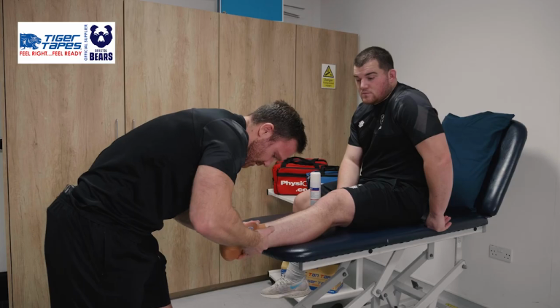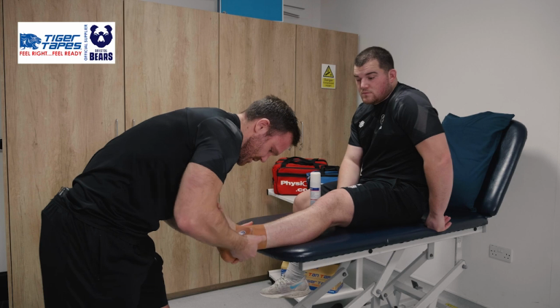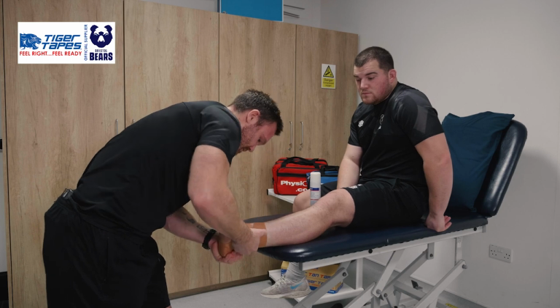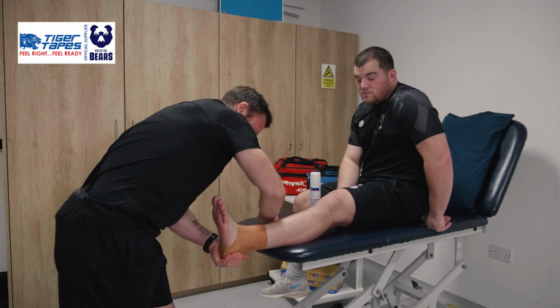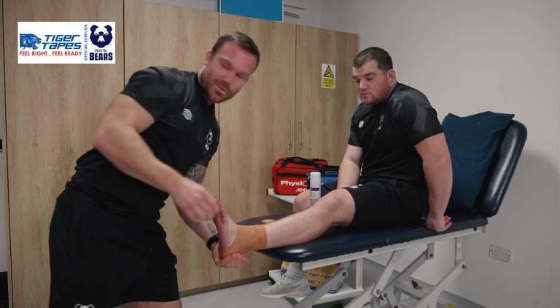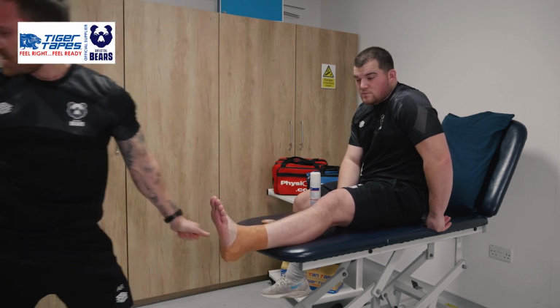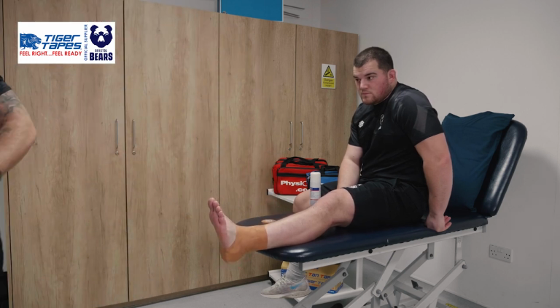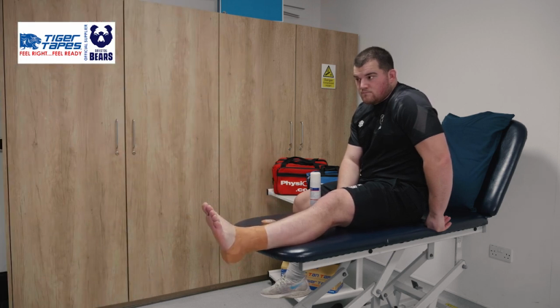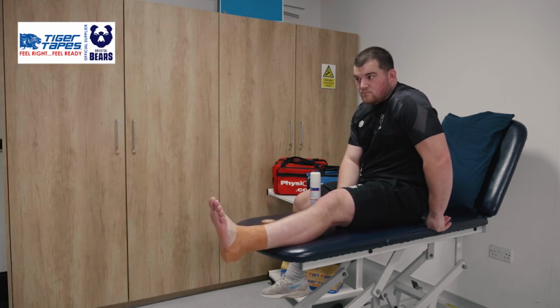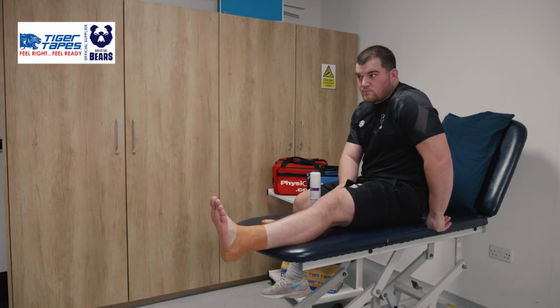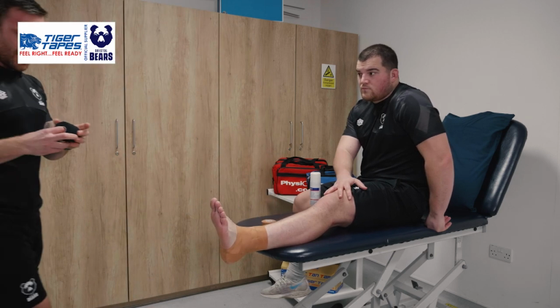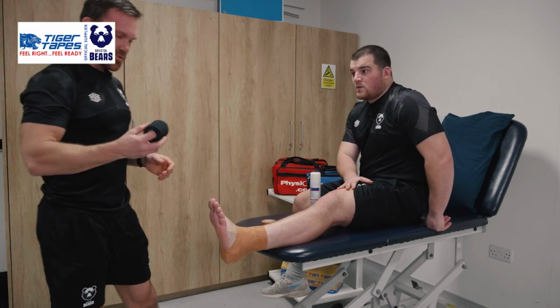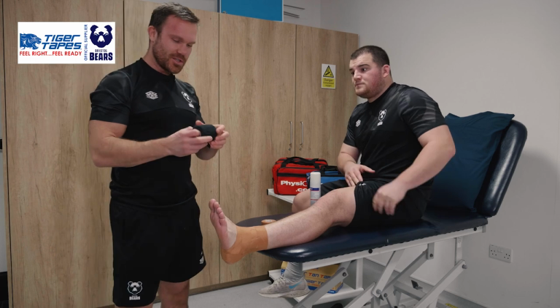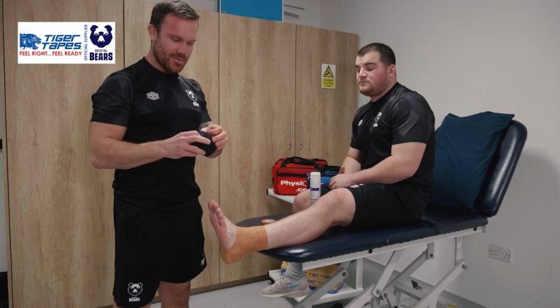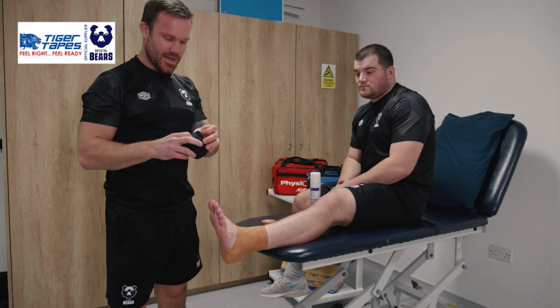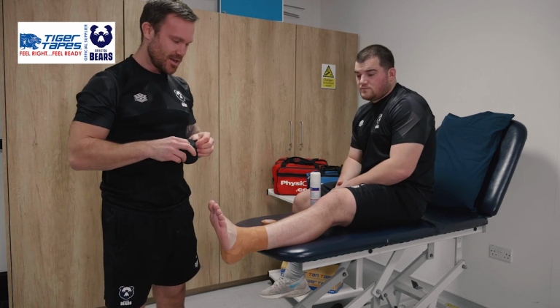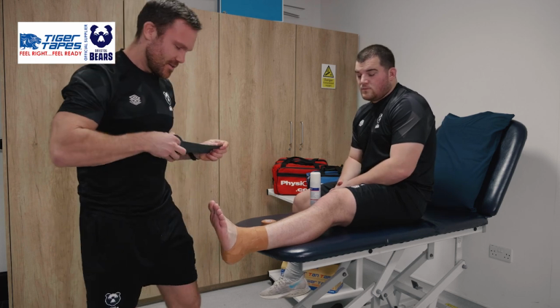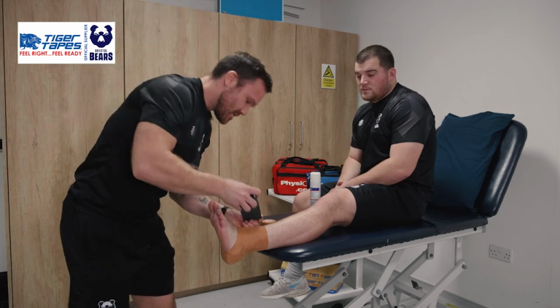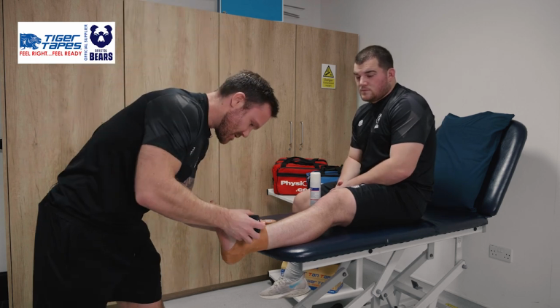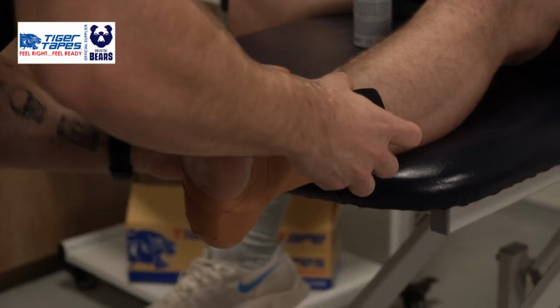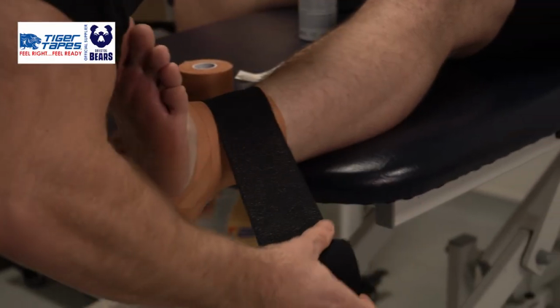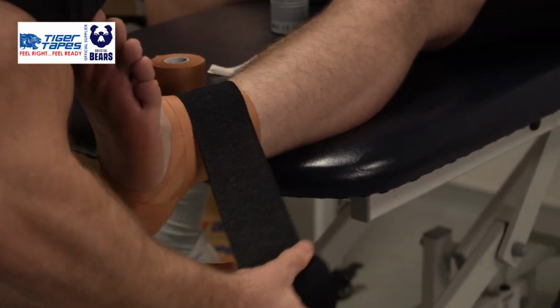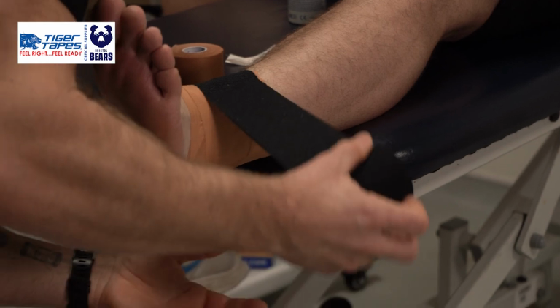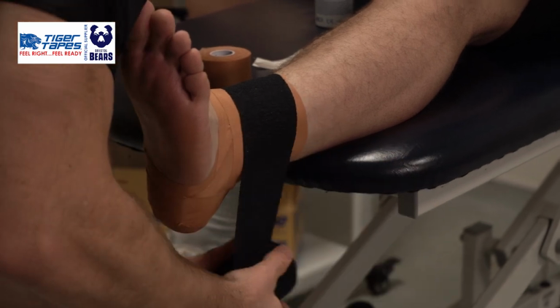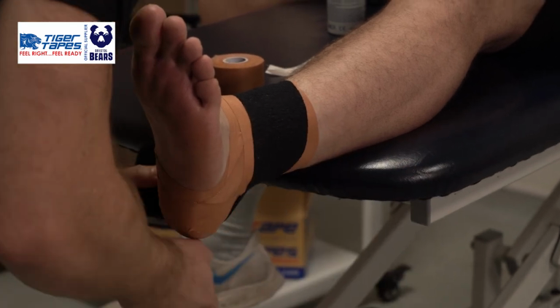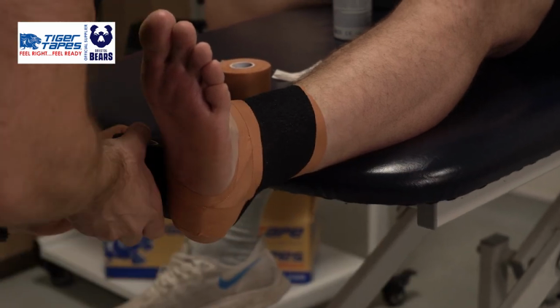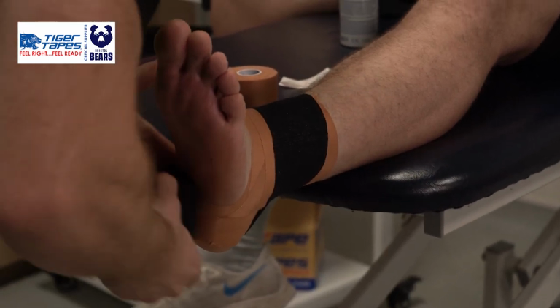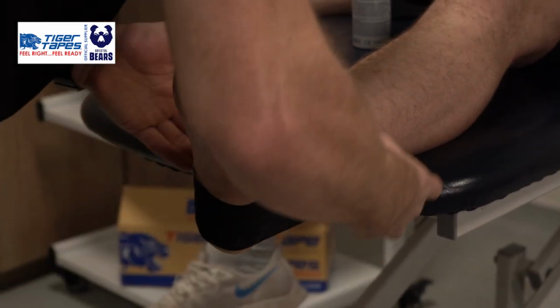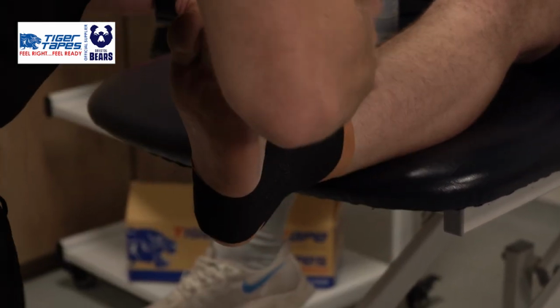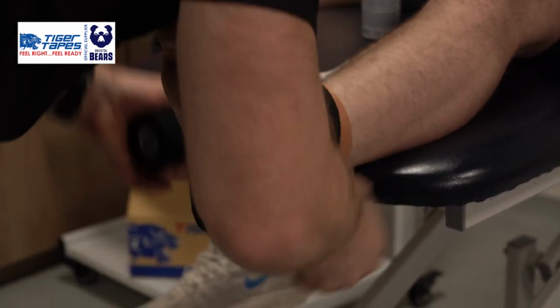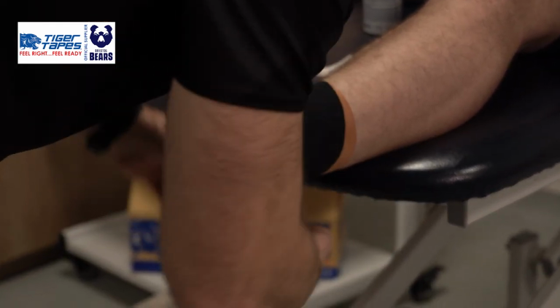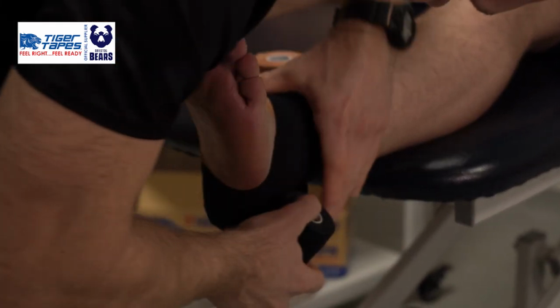Often with these guys, what we'll then finish with is the three-inch Tiger Tape Taillight. It's just to really lock everything off, coming around in that same heel lock position there in one continuous sweep.